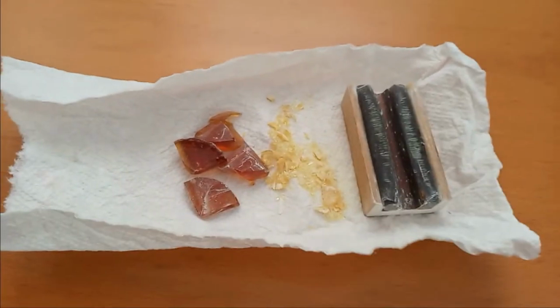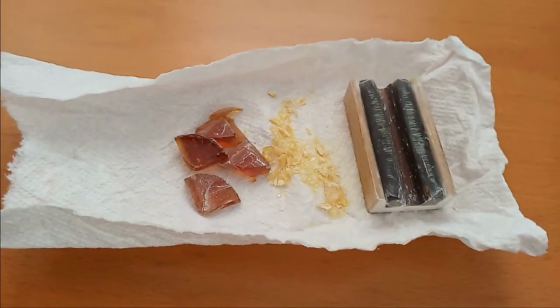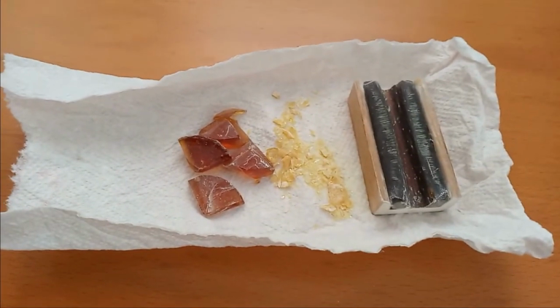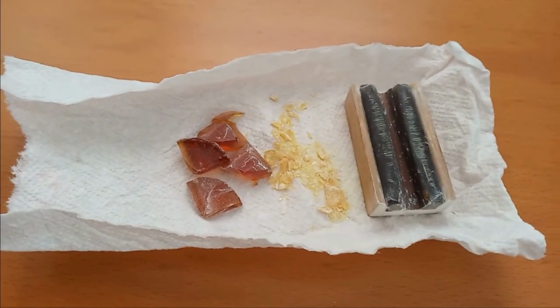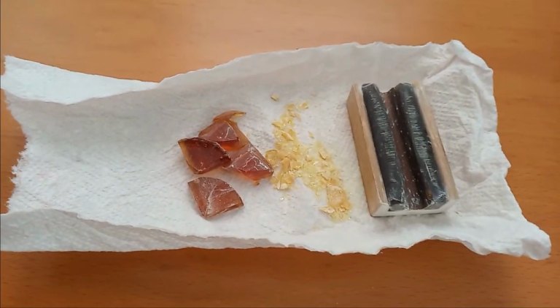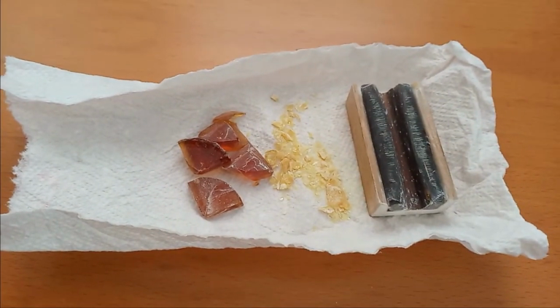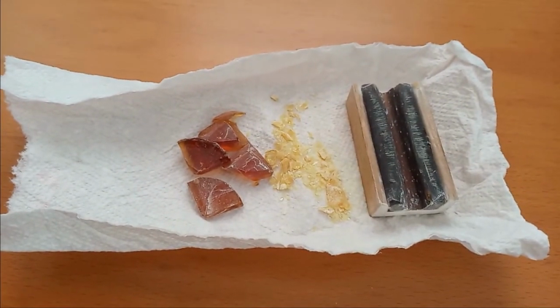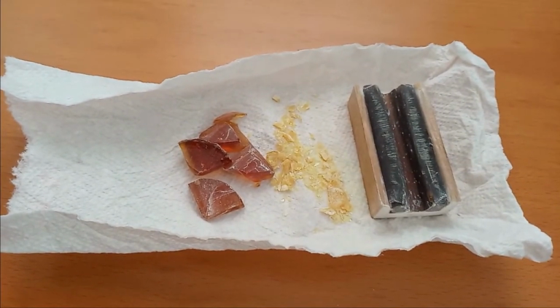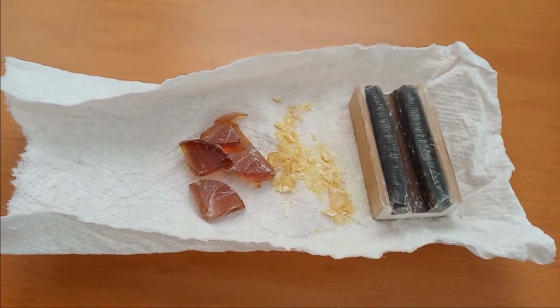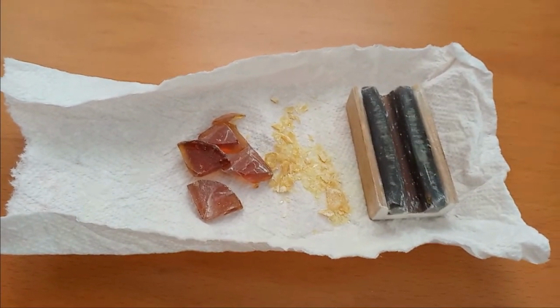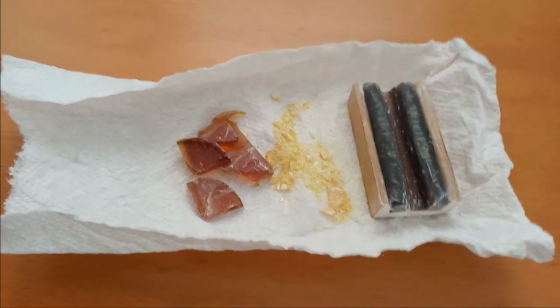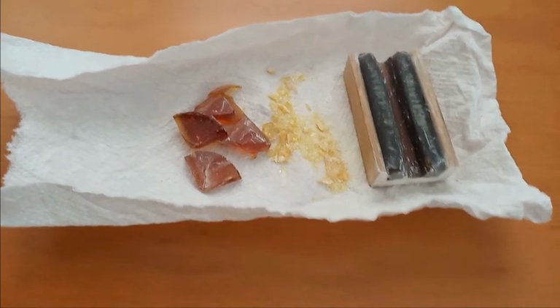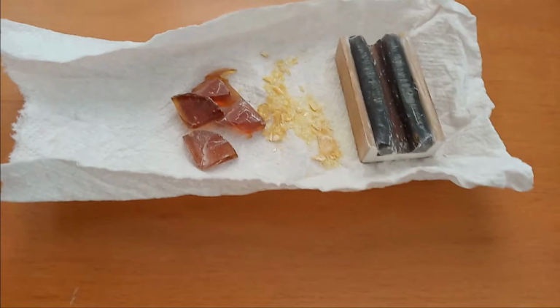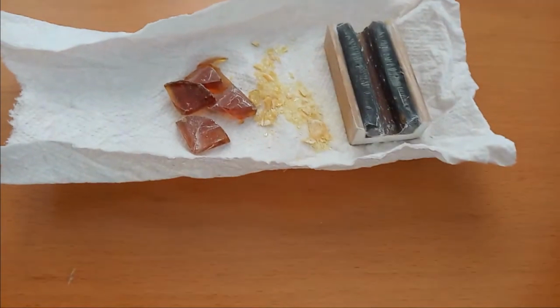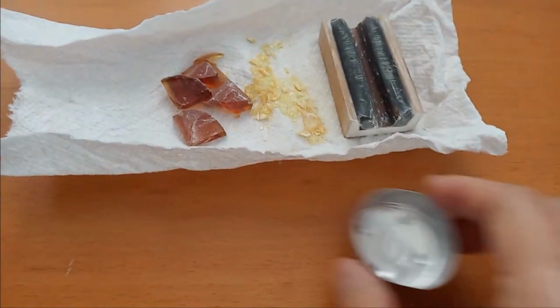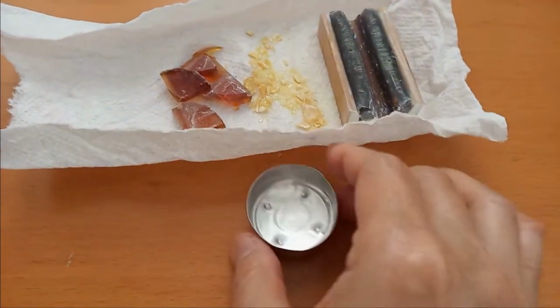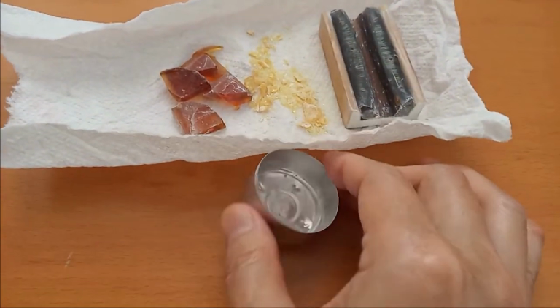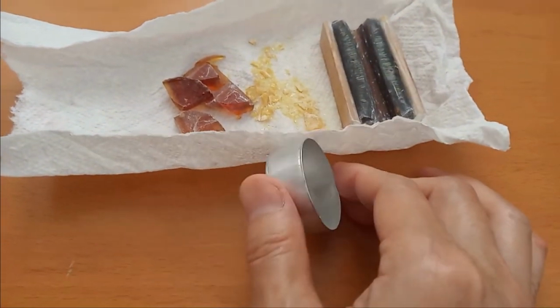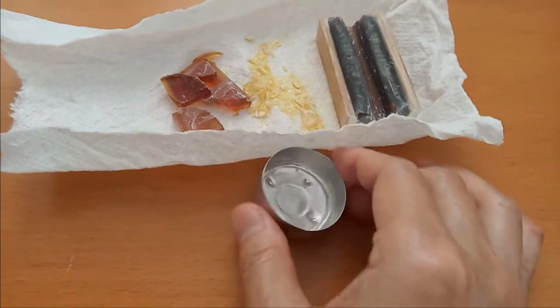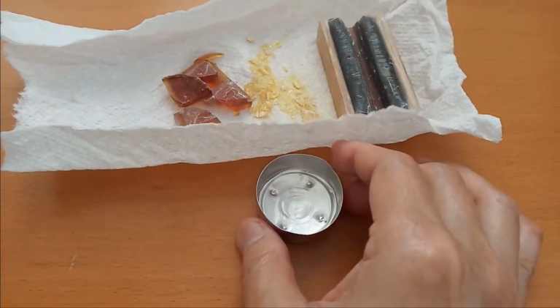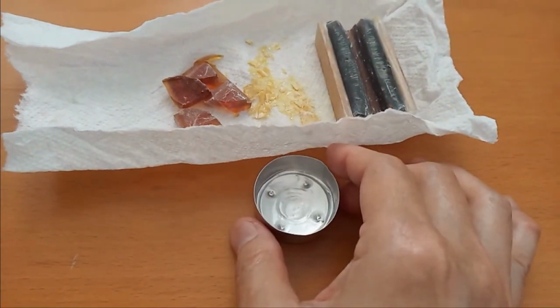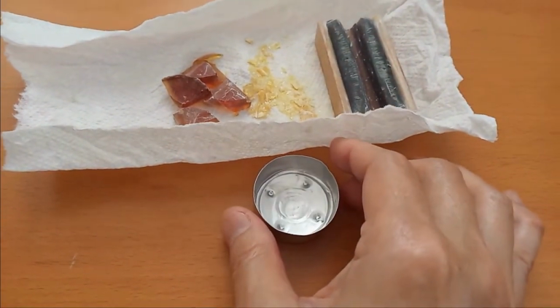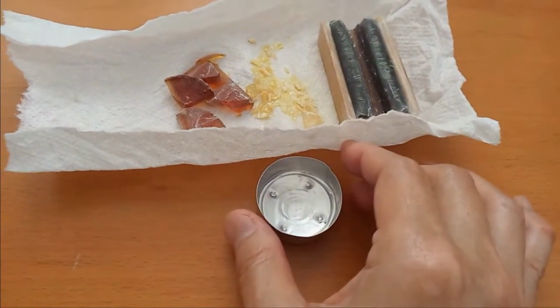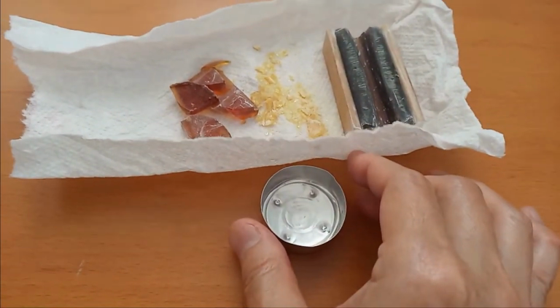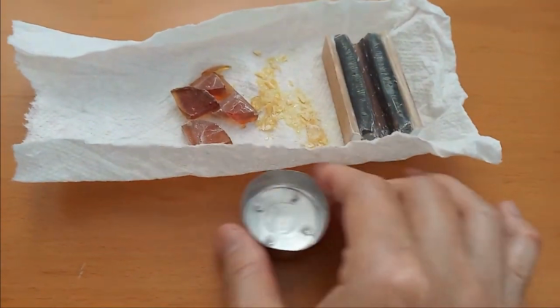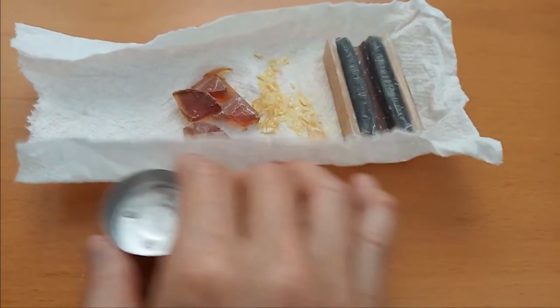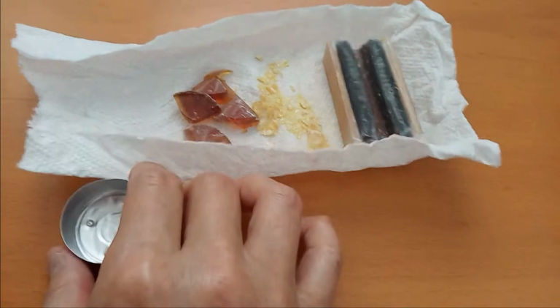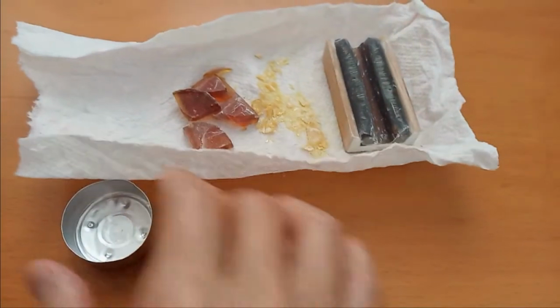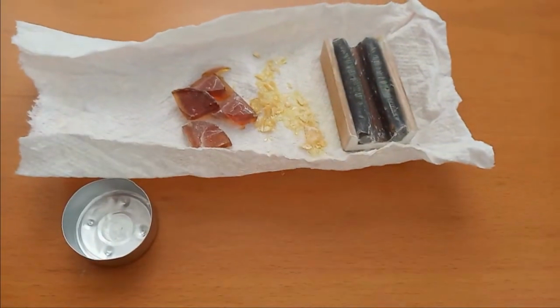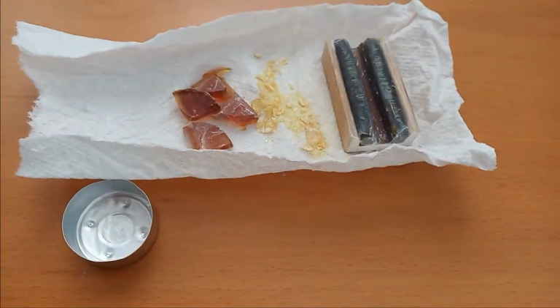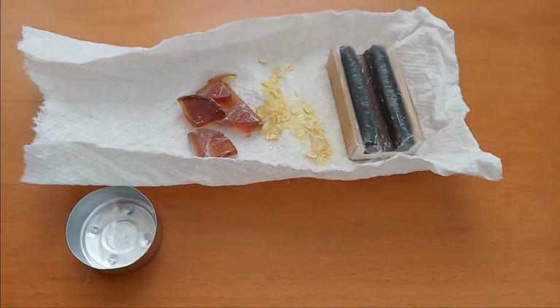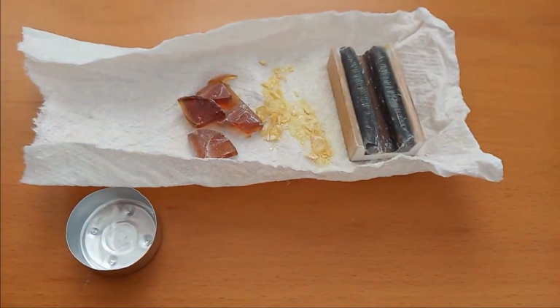Here's a simpler way to recycle rosin. Use a tea lamp candle holder — preferably those that come with the candle separate.